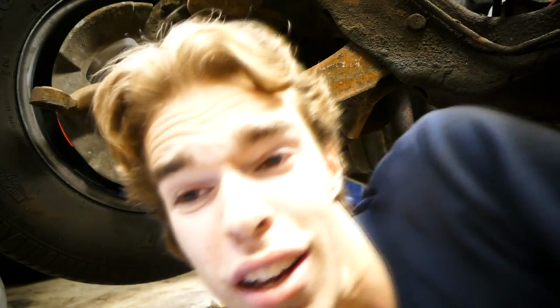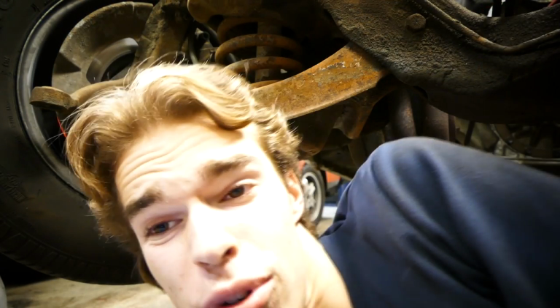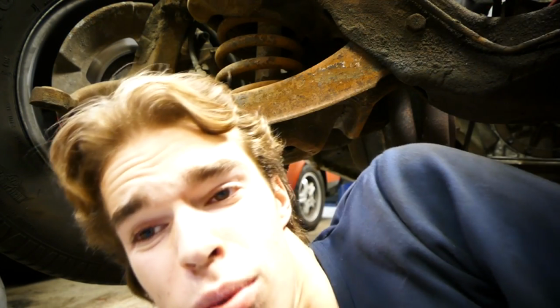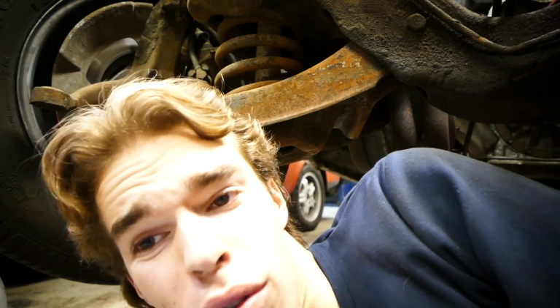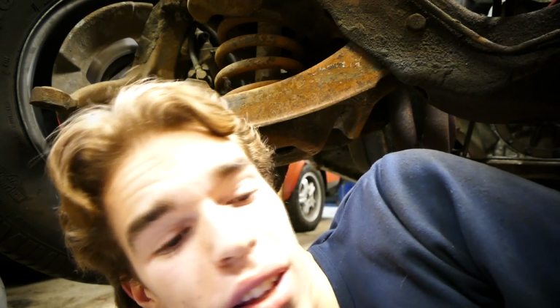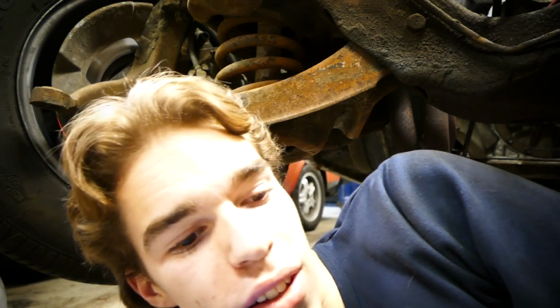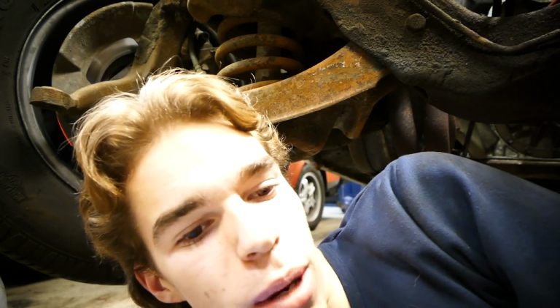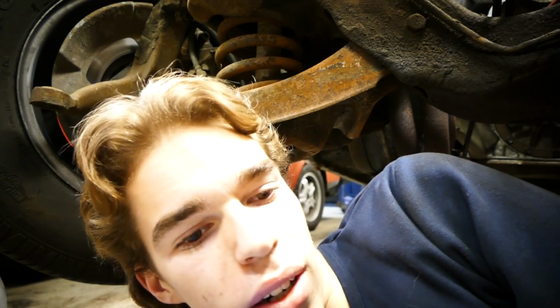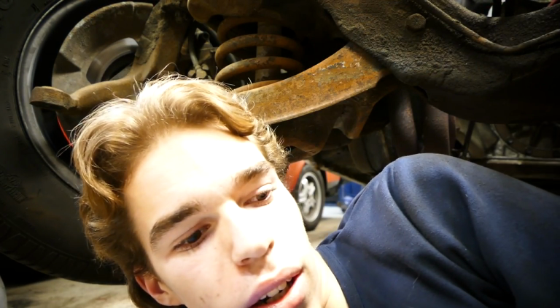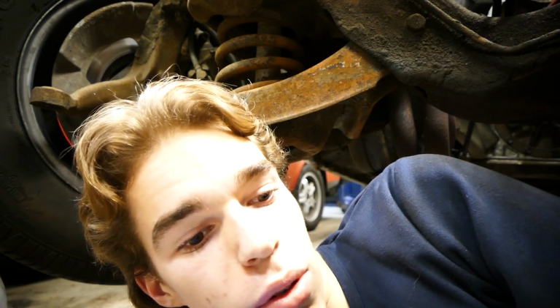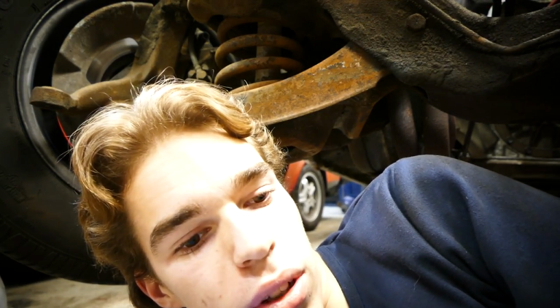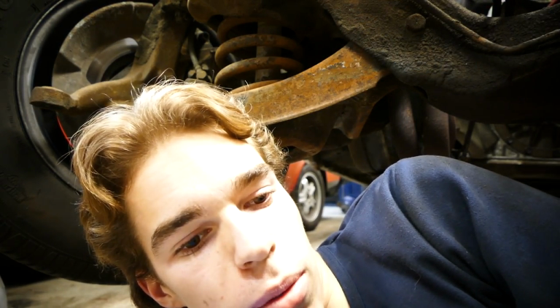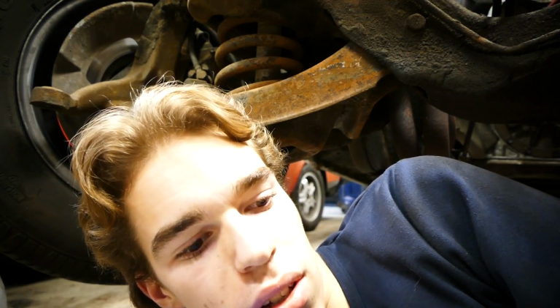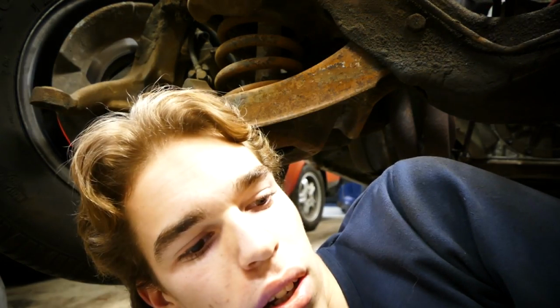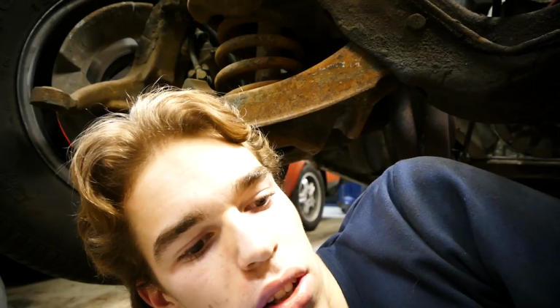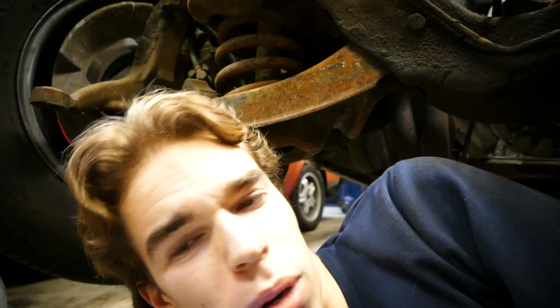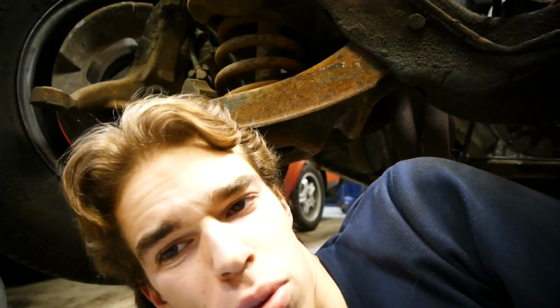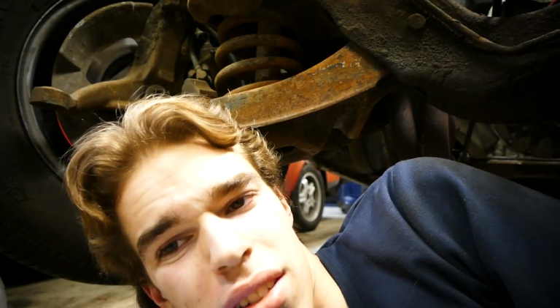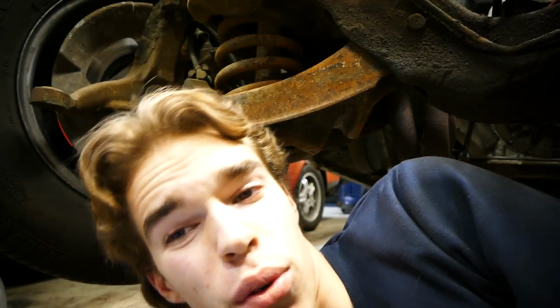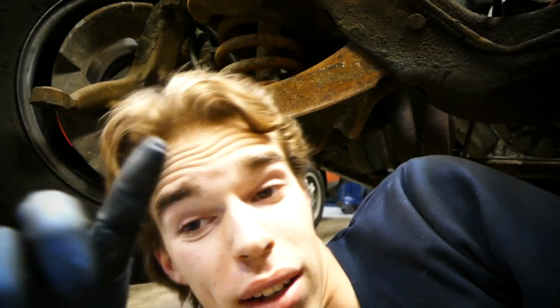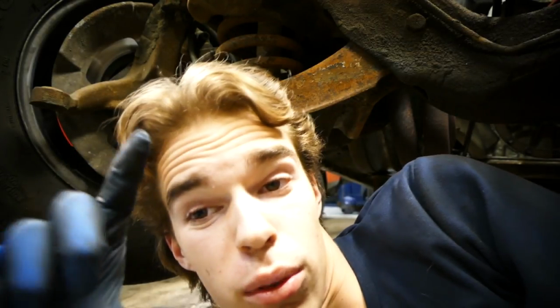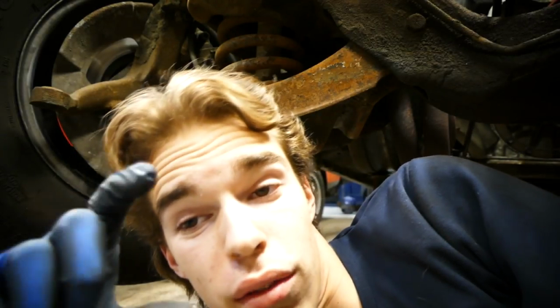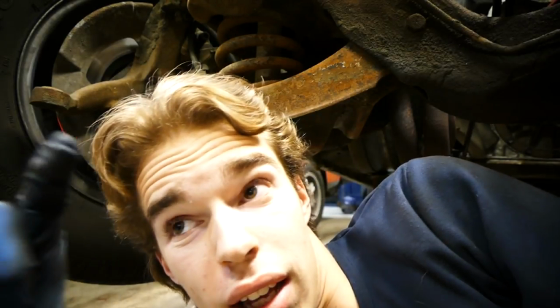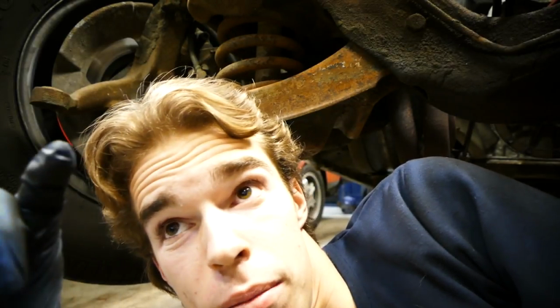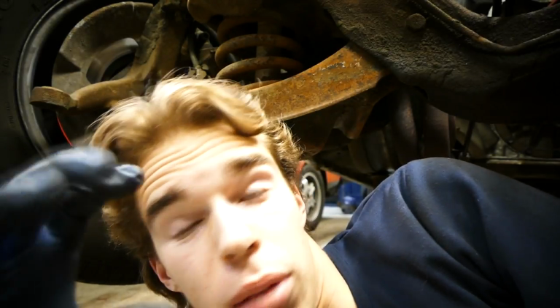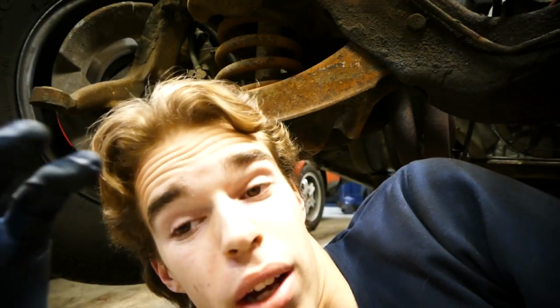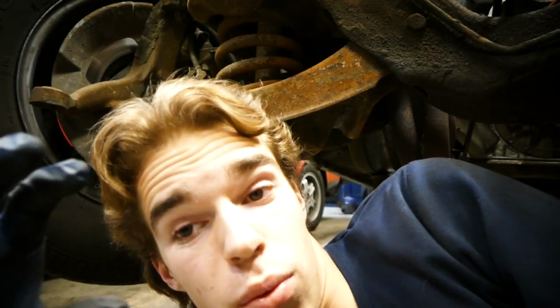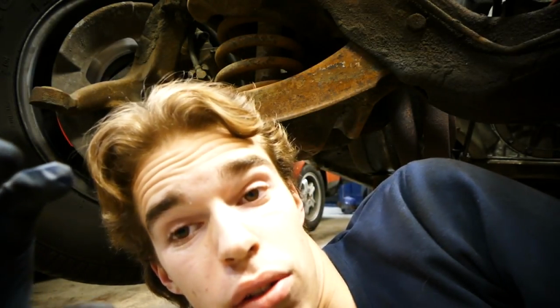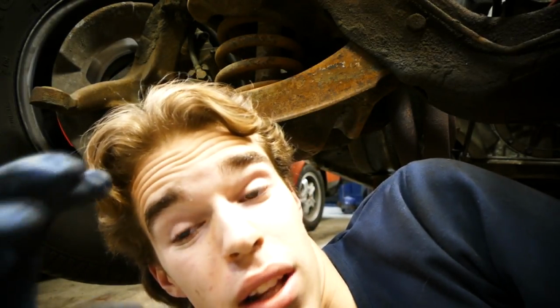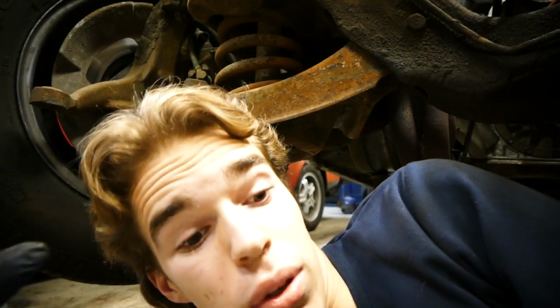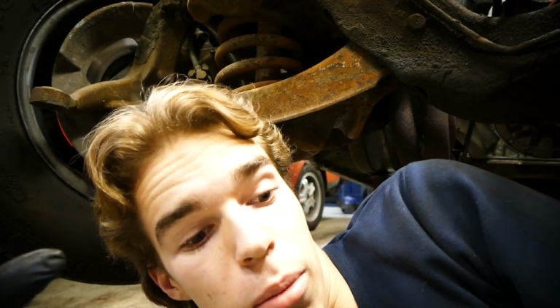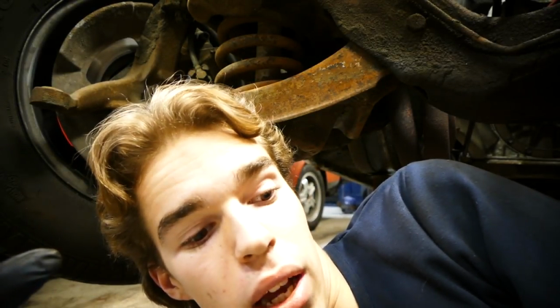We just removed the sway bar and it was pretty damn easy. The sway bar was actually cracked in one of the brackets, so that's pretty damn bad.